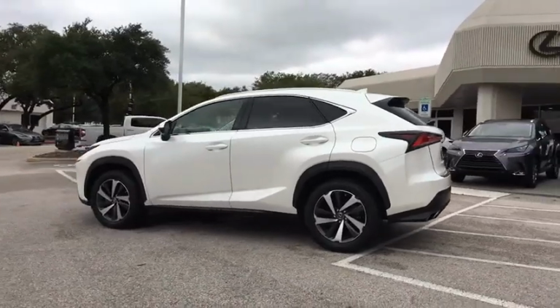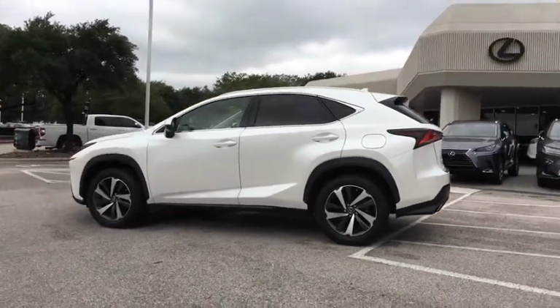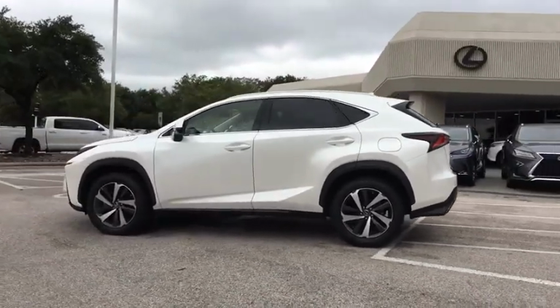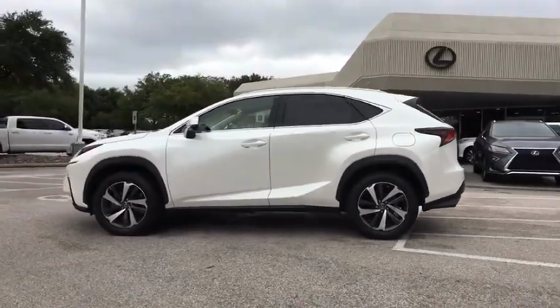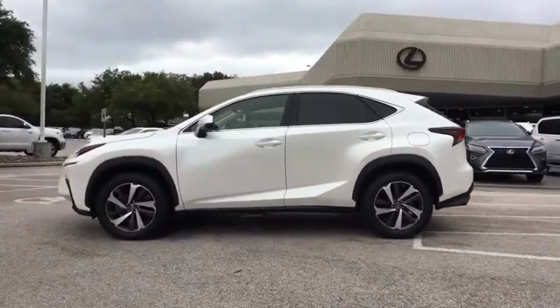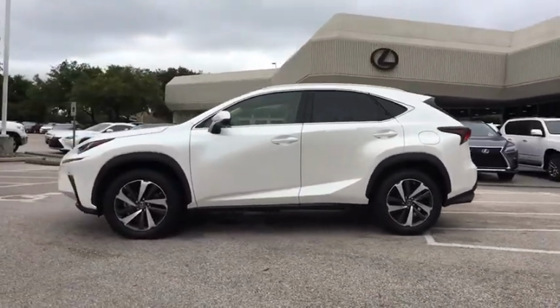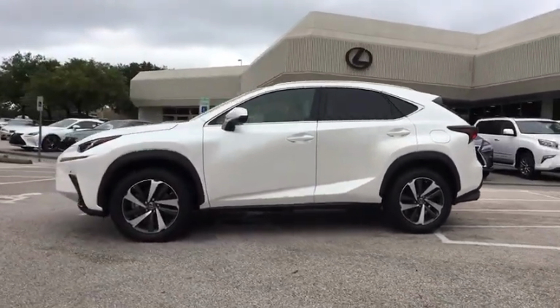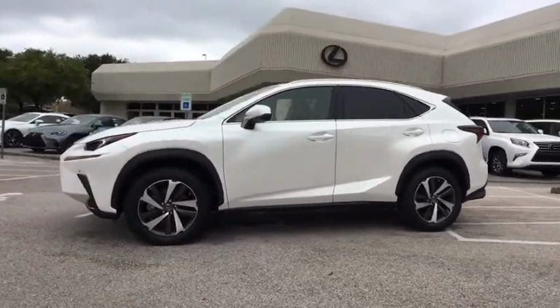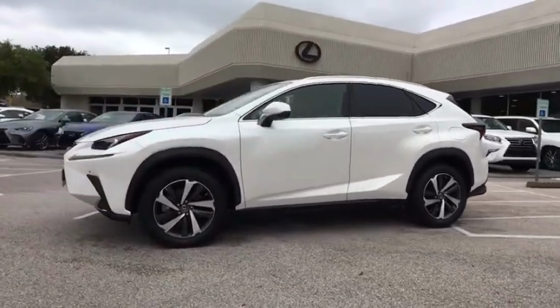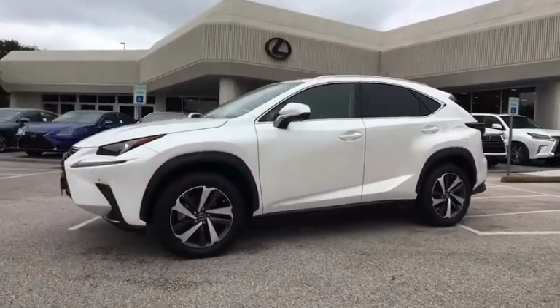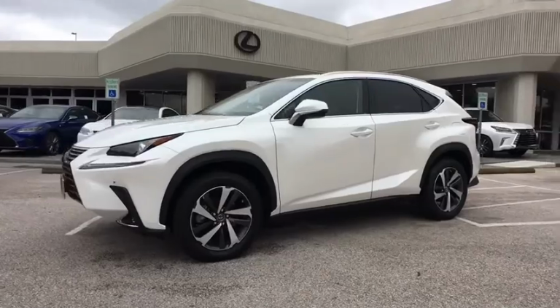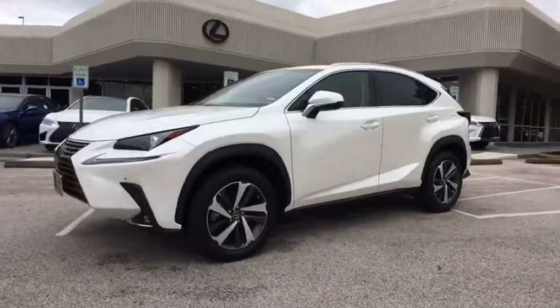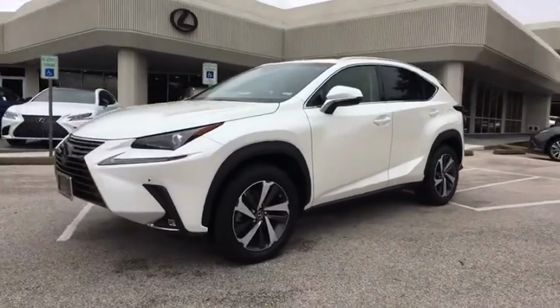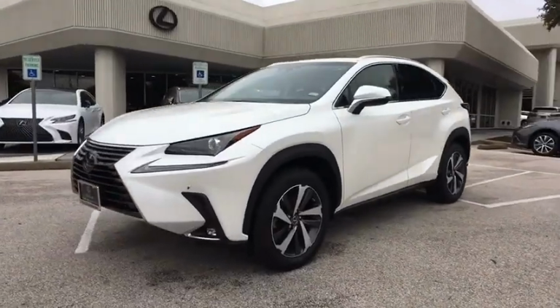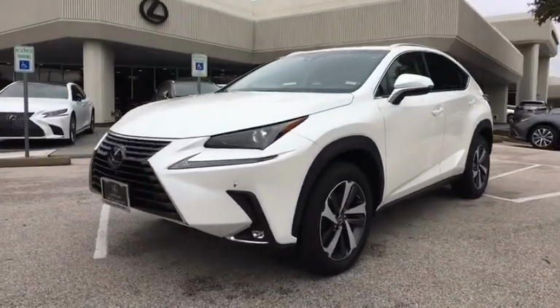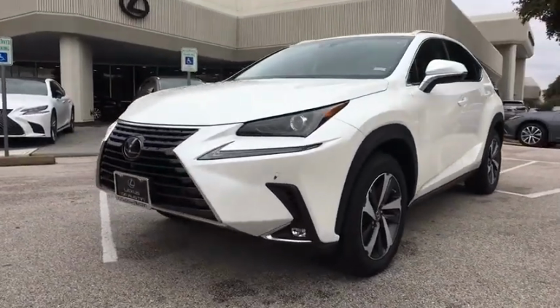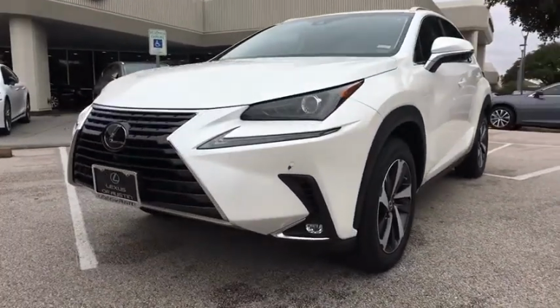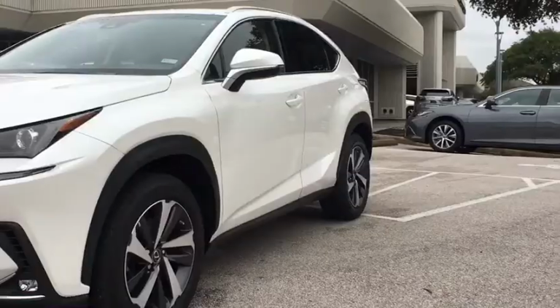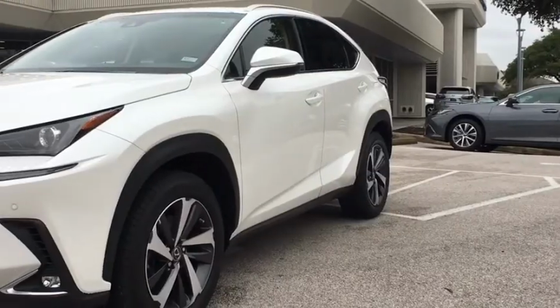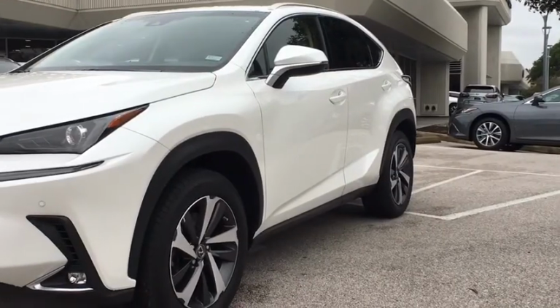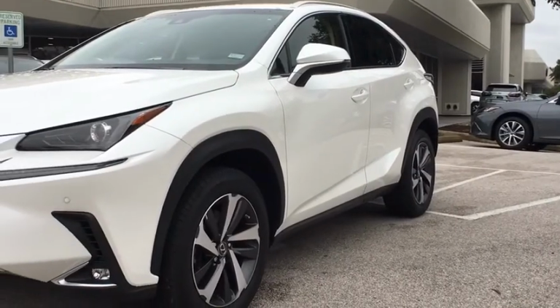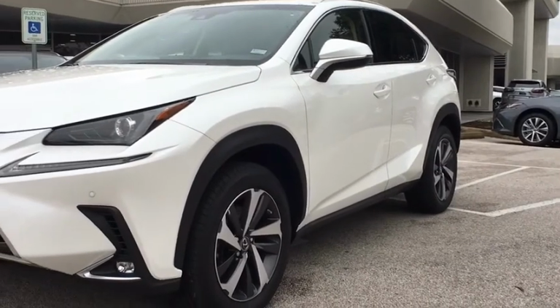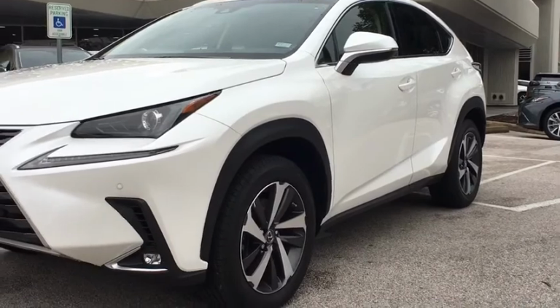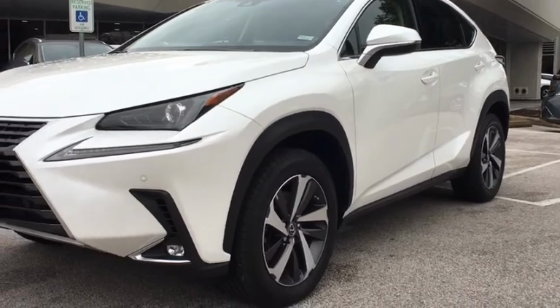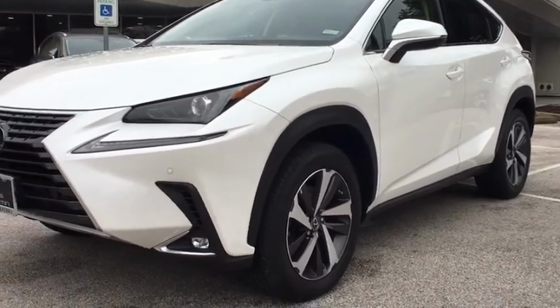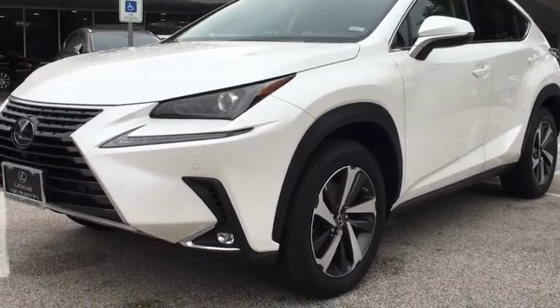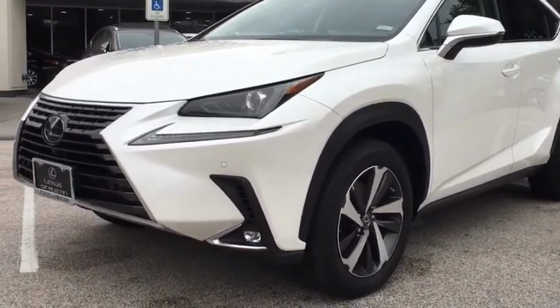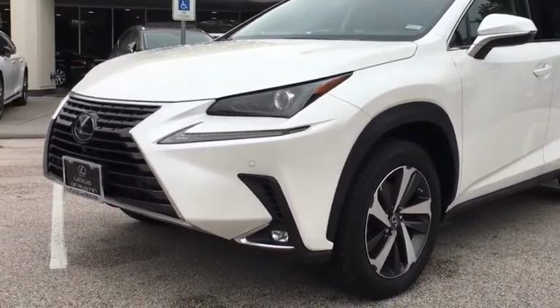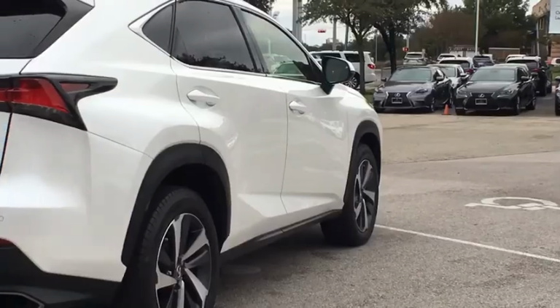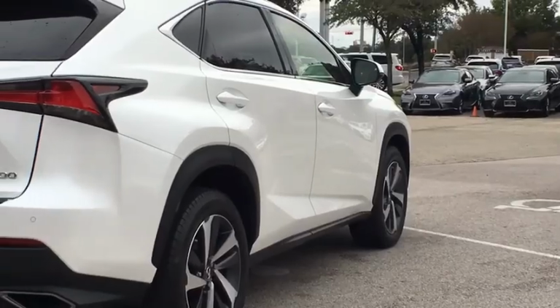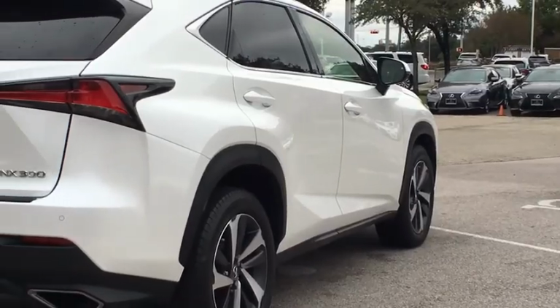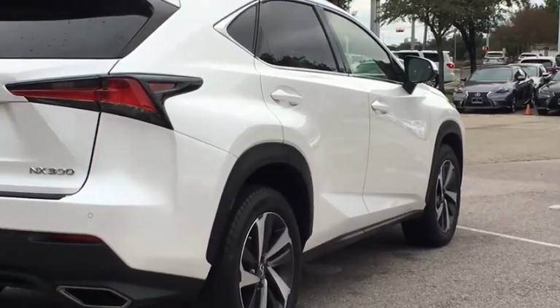This vehicle has less than 25,000 miles. Here are some of this vehicle's great options: lane departure warning, stability control, traction control, keyless entry, anti-lock braking system, and steering wheel audio controls.